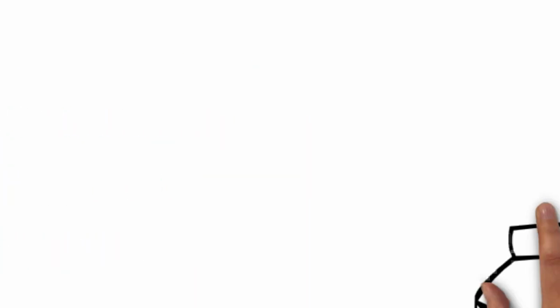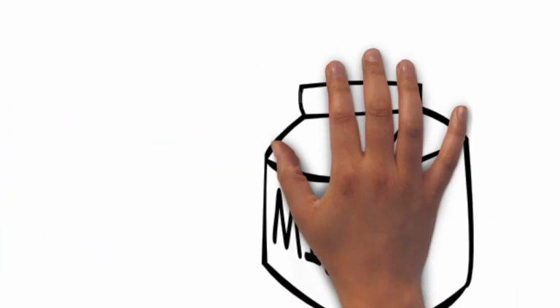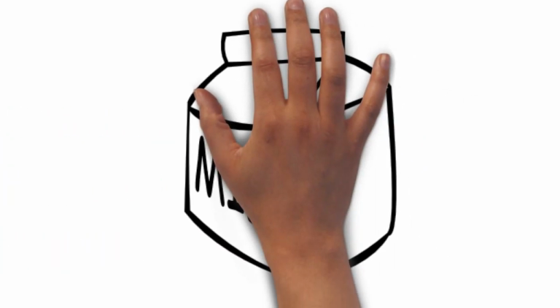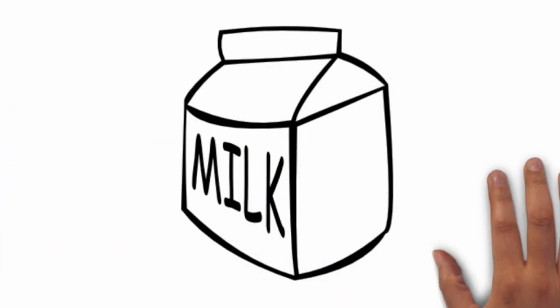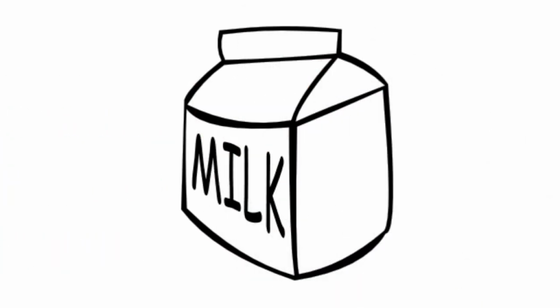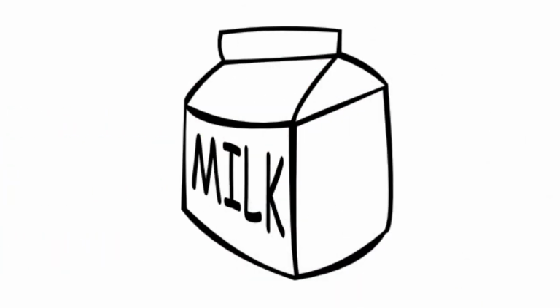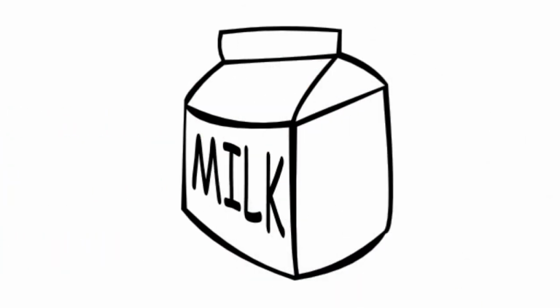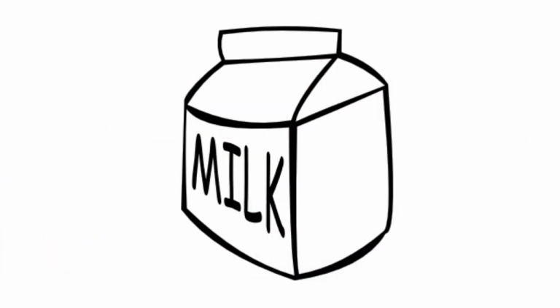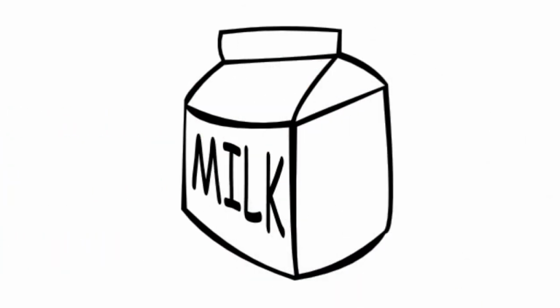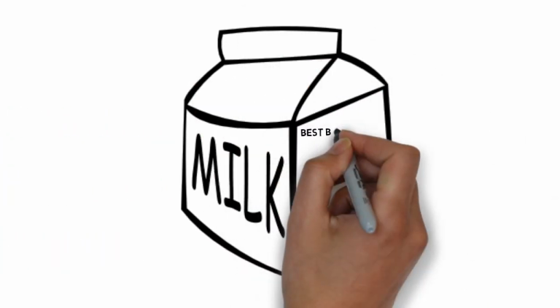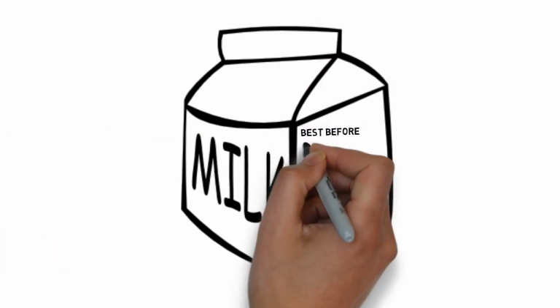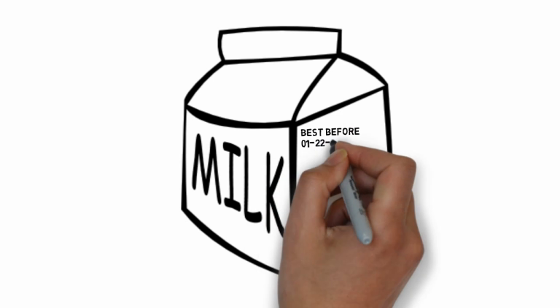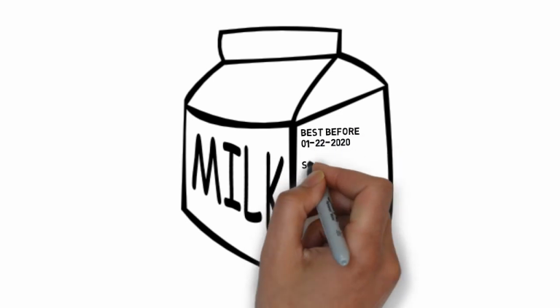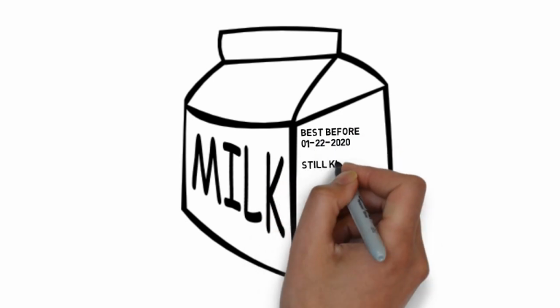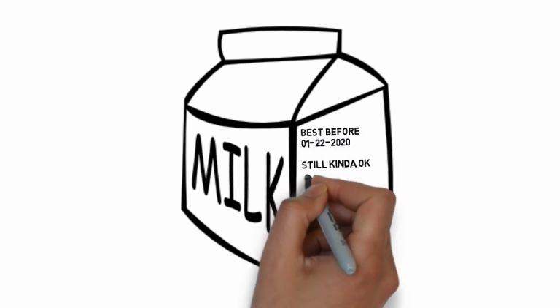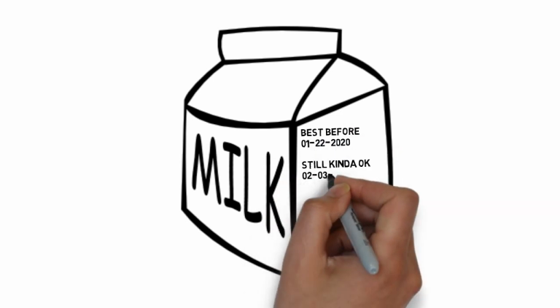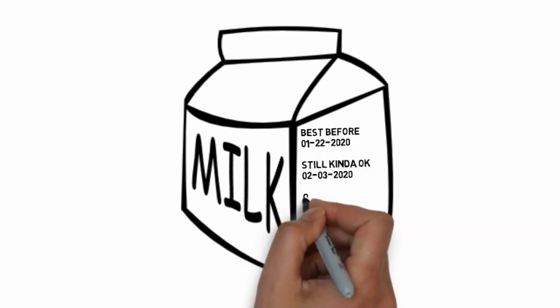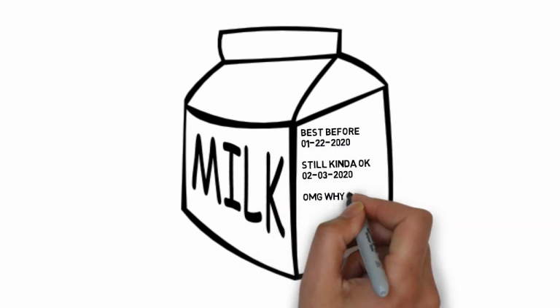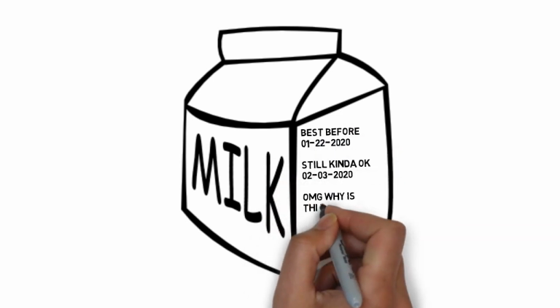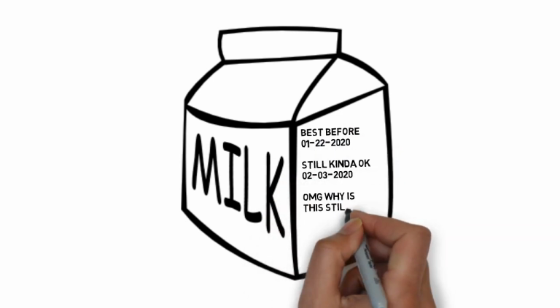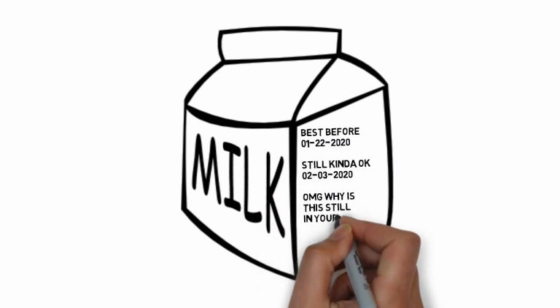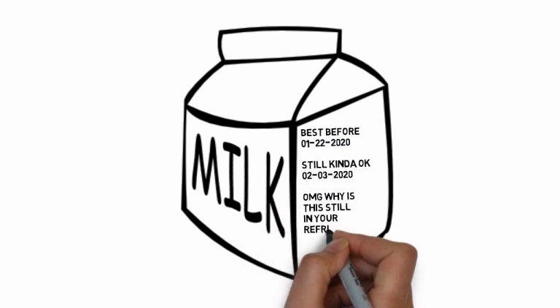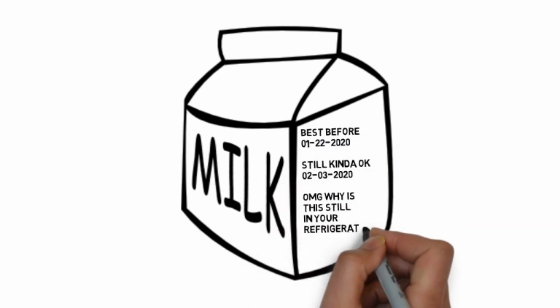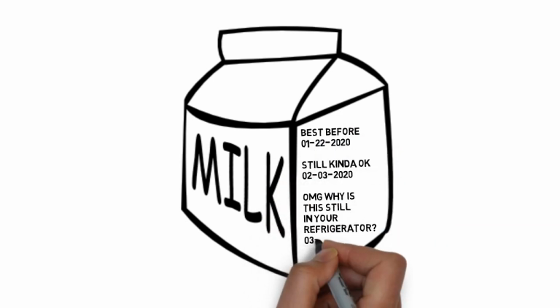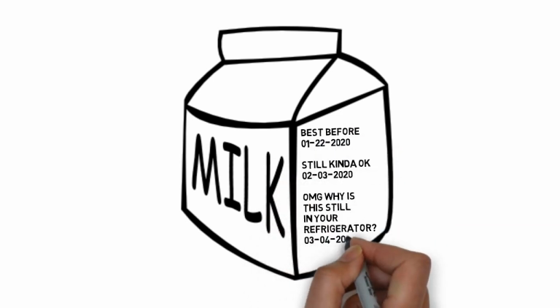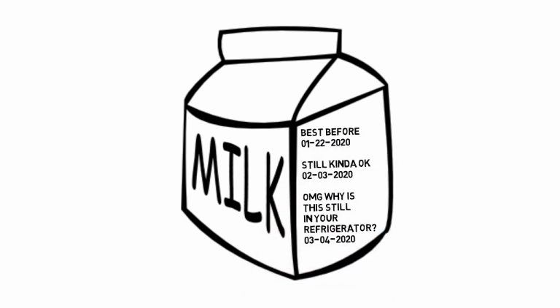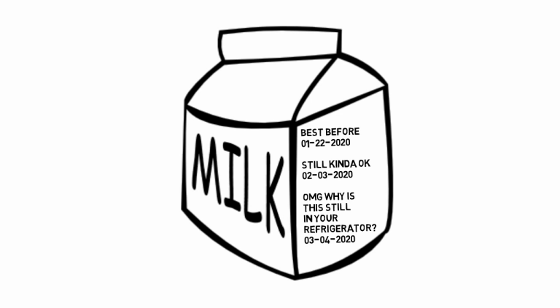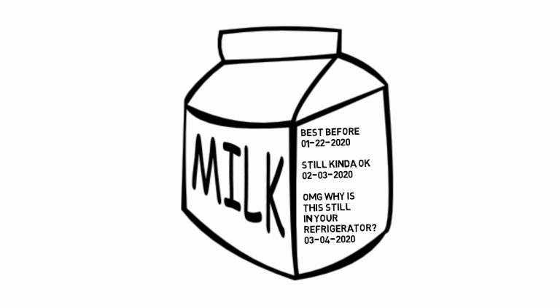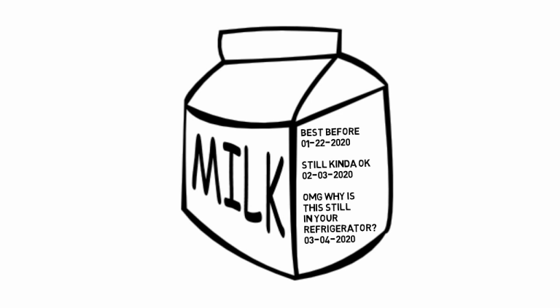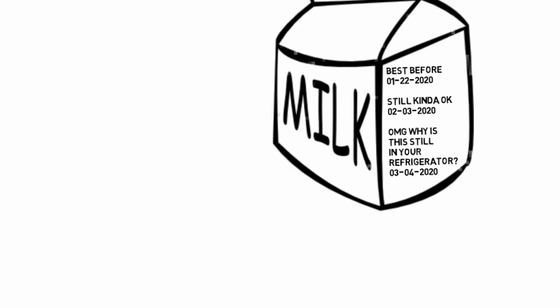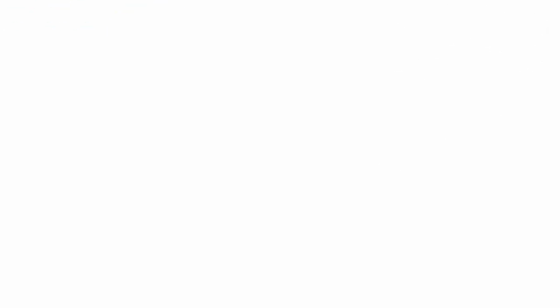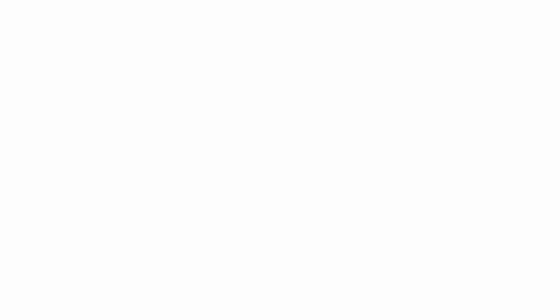In the refrigerator at home, almost any container has a date on it. Why? Because stuff goes bad over time. It's no different with chemicals in a laboratory.